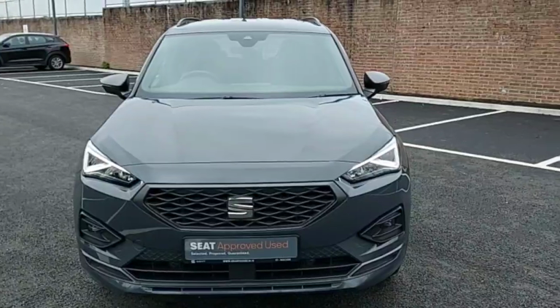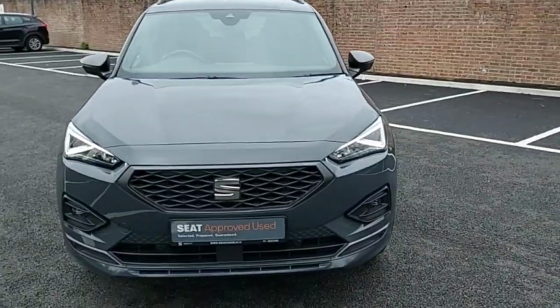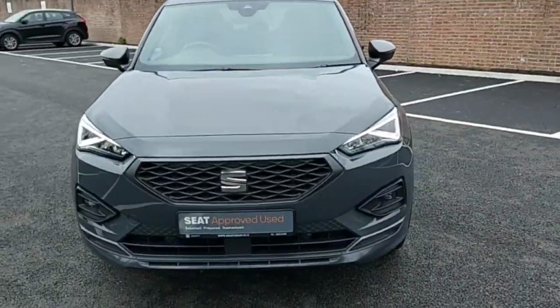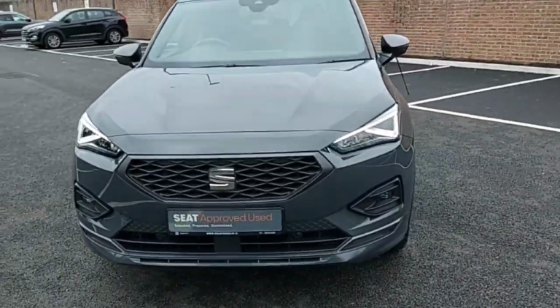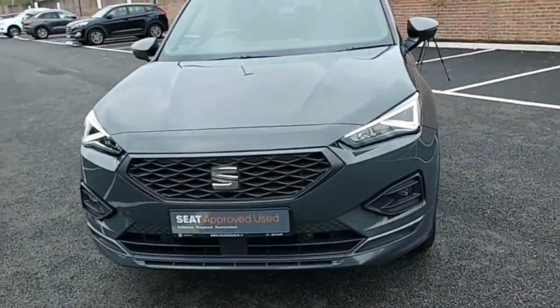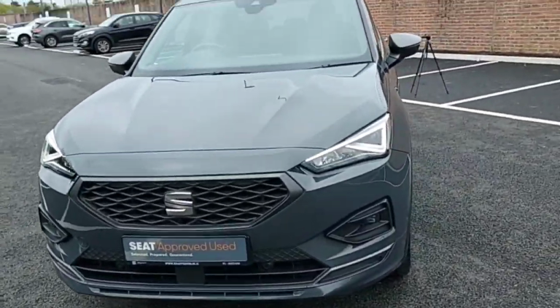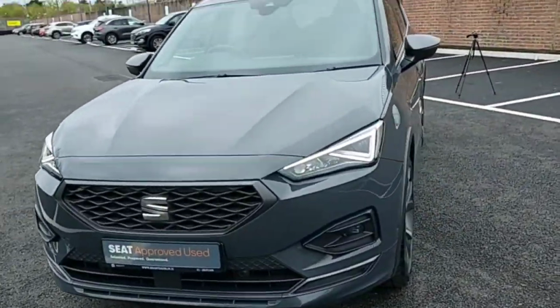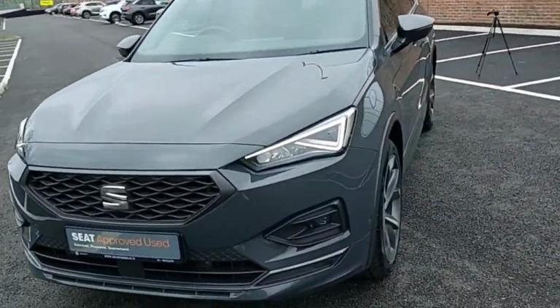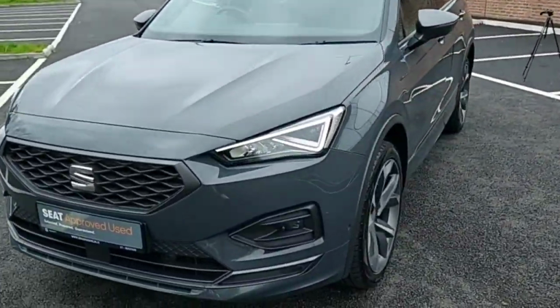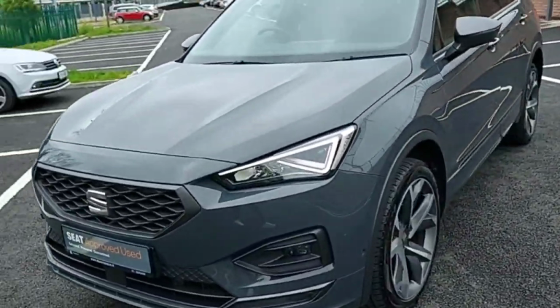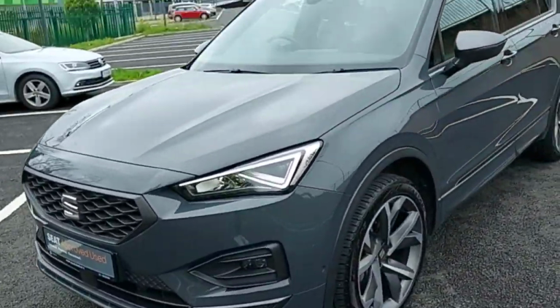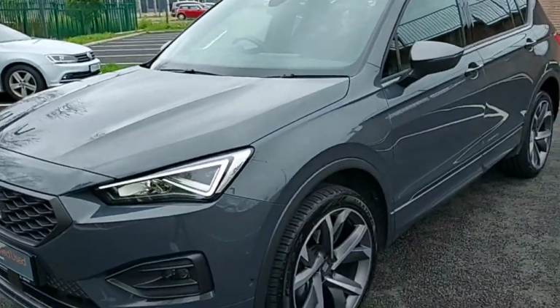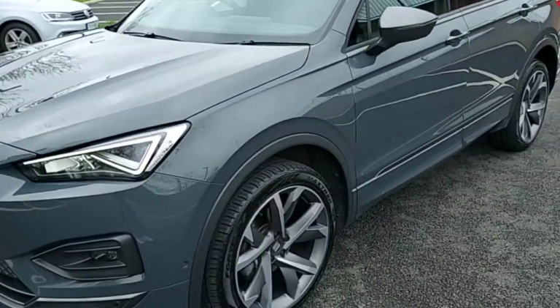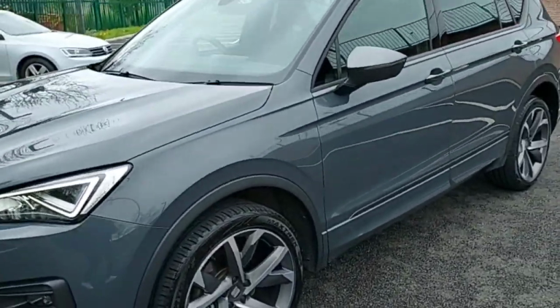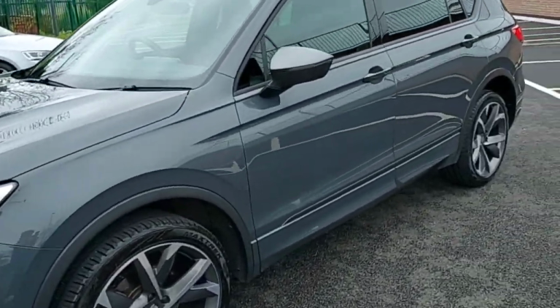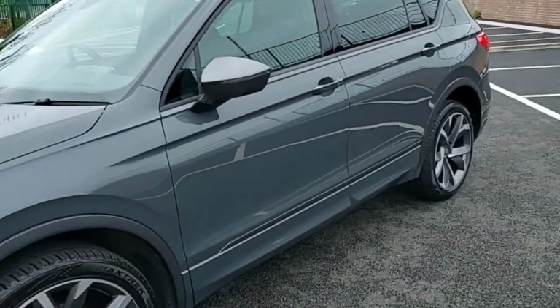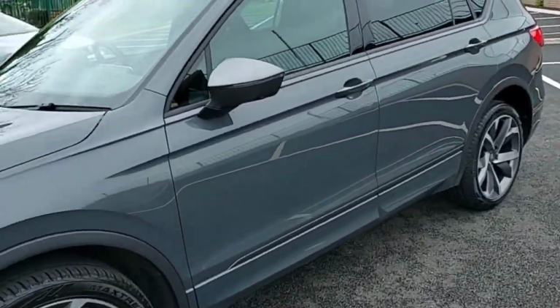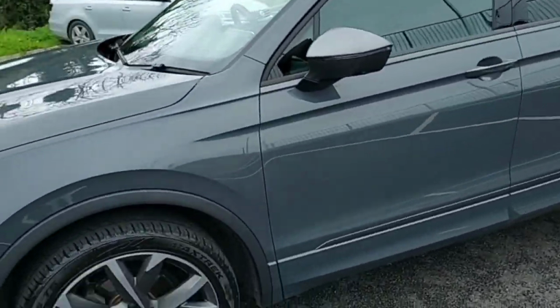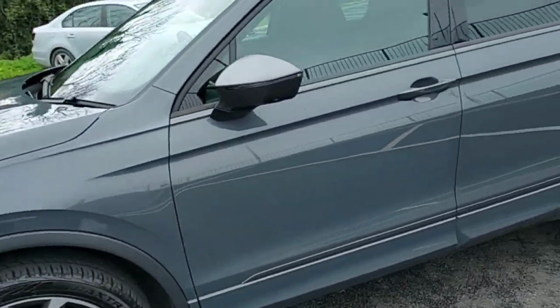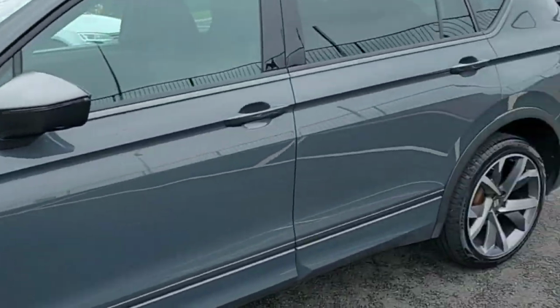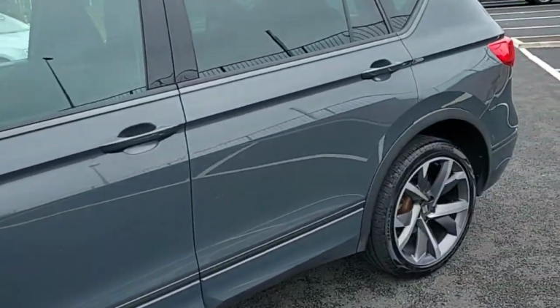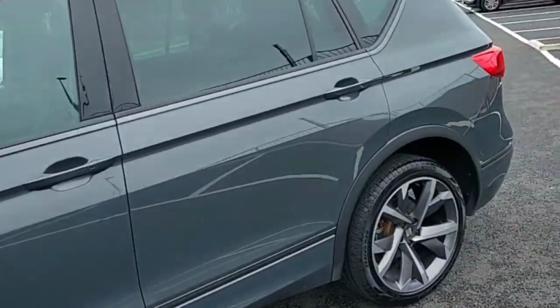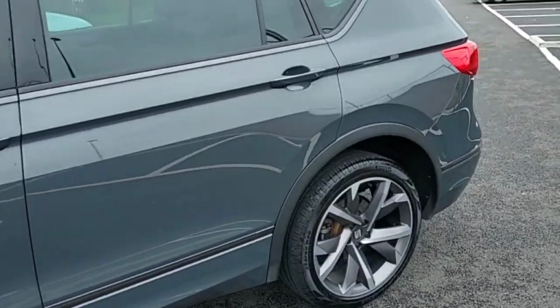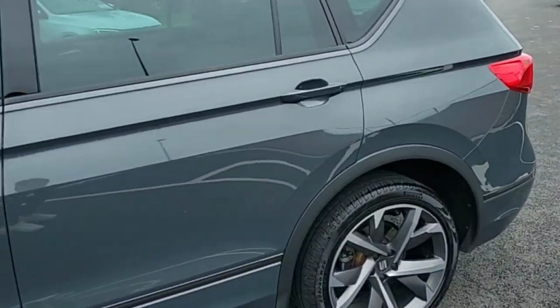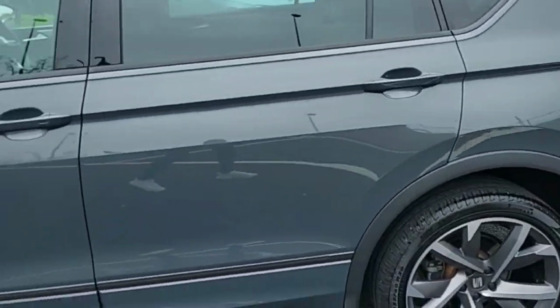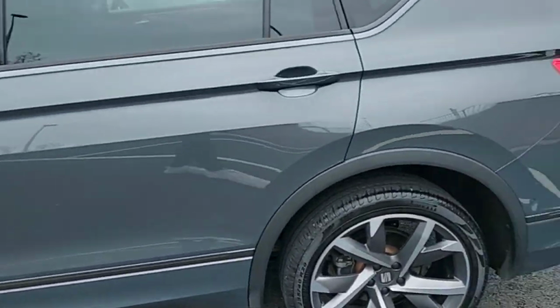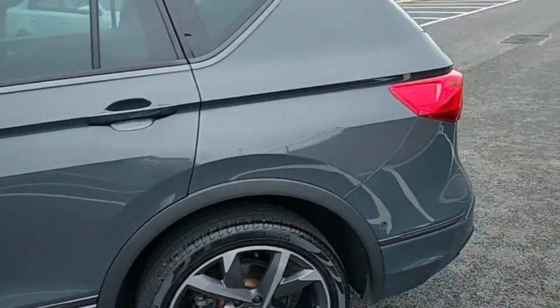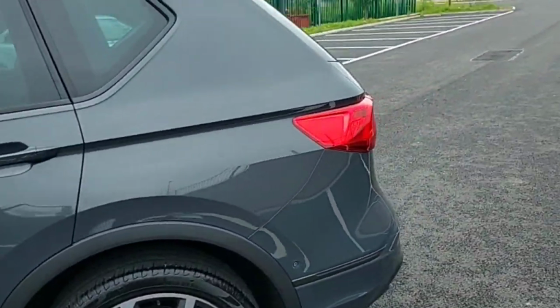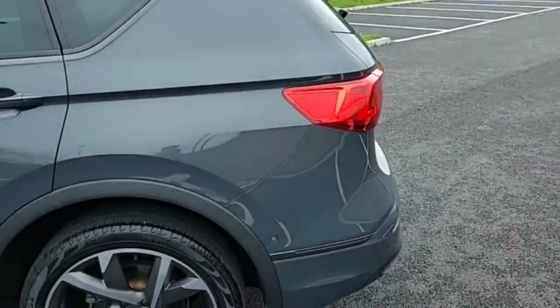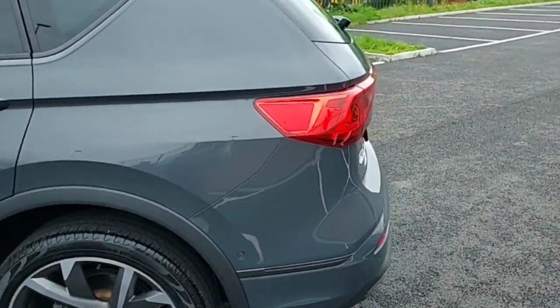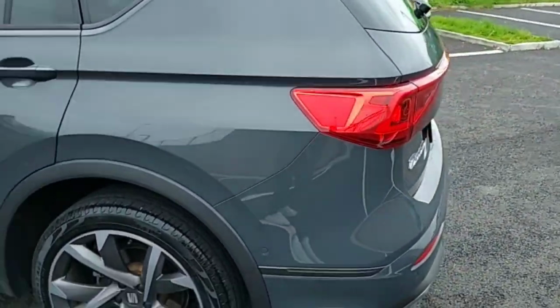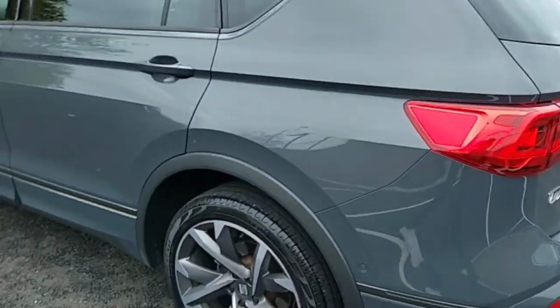Hey guys, Dennis here from Brady's Castleknock. Today we'll be looking at this gray Tarraco from 2021. It's a two-liter TDI, 150 horsepower, DSG, seven-seater FR model — a very nice looking car.